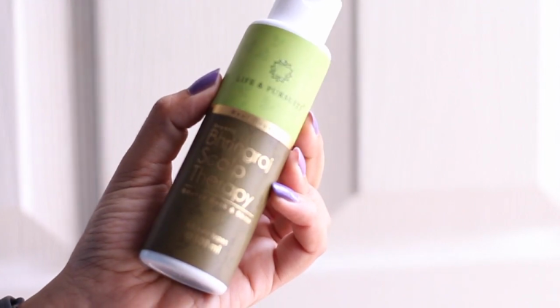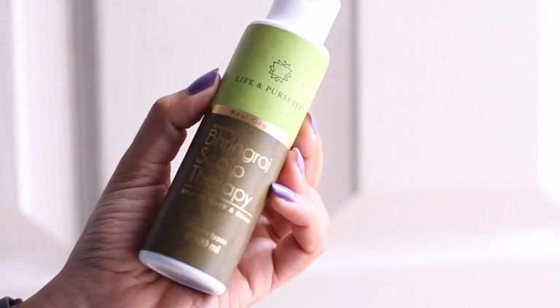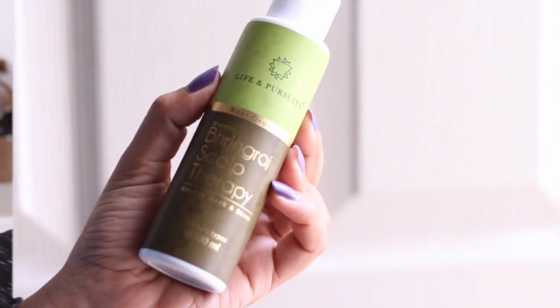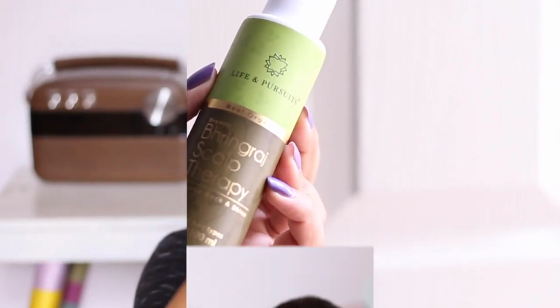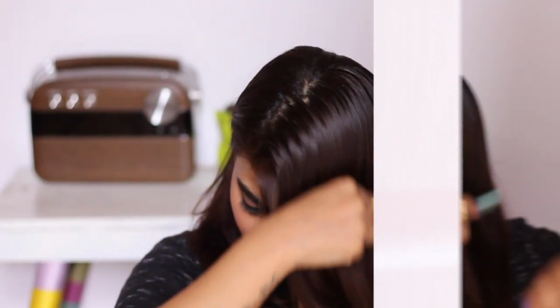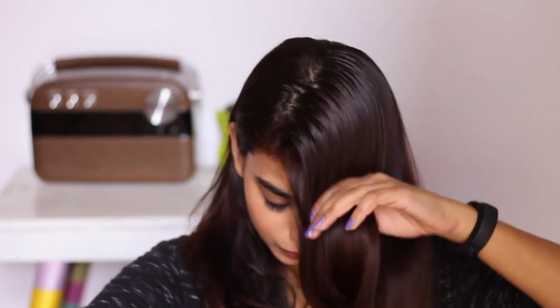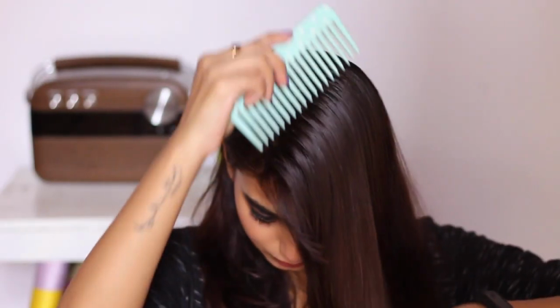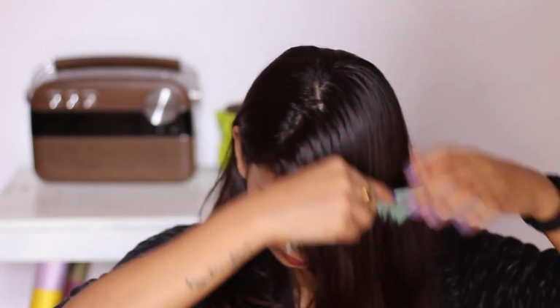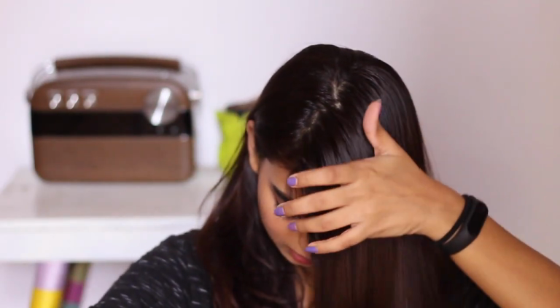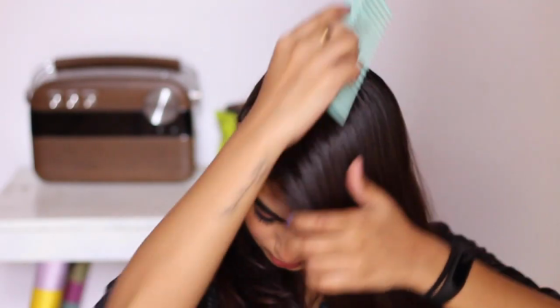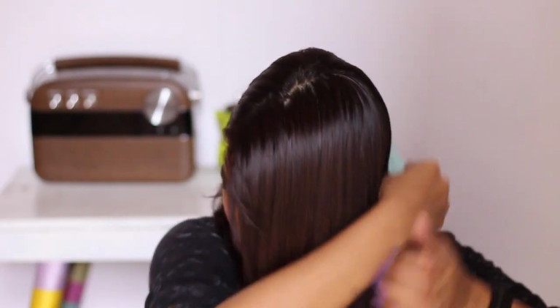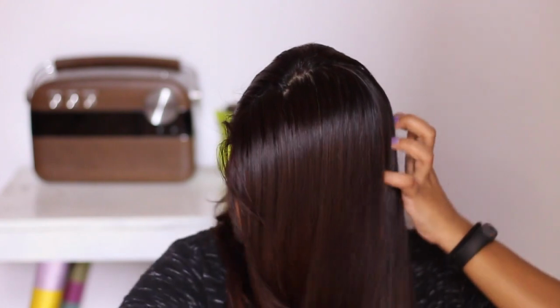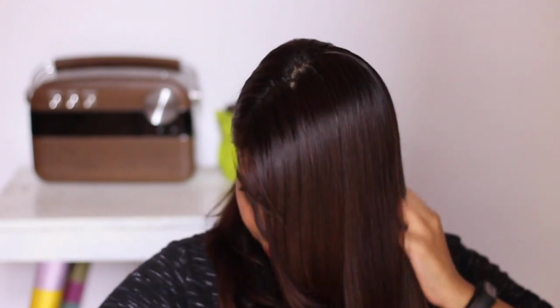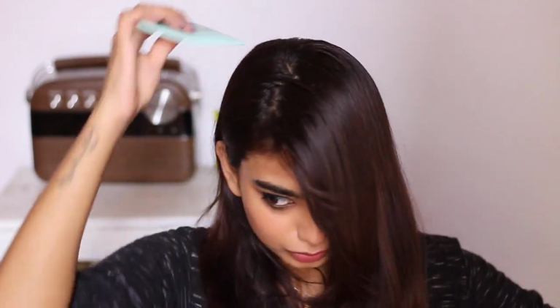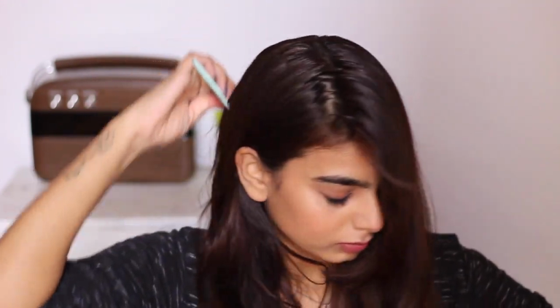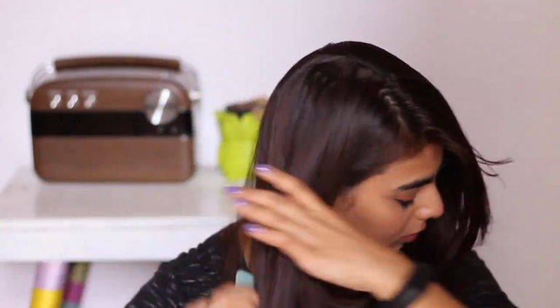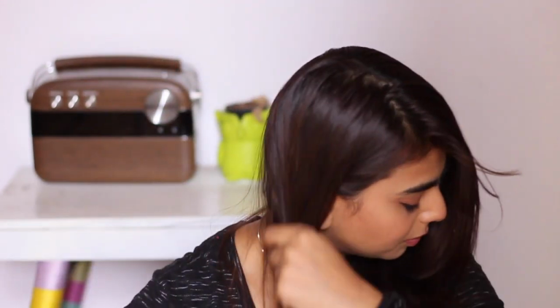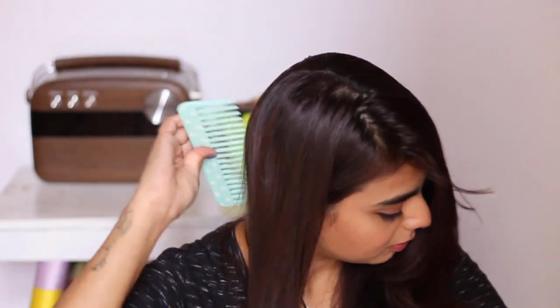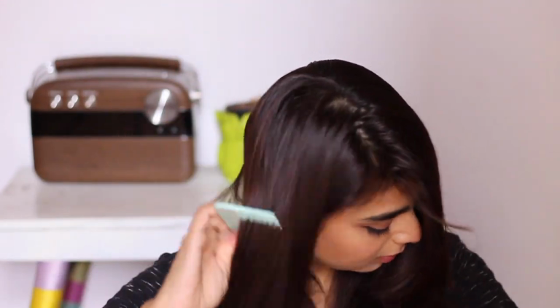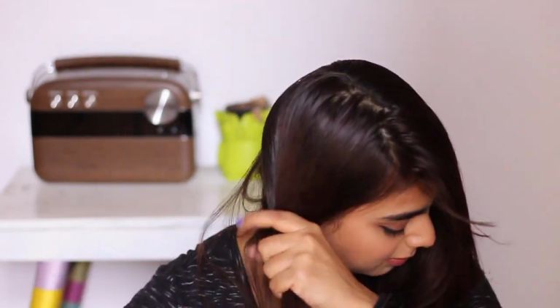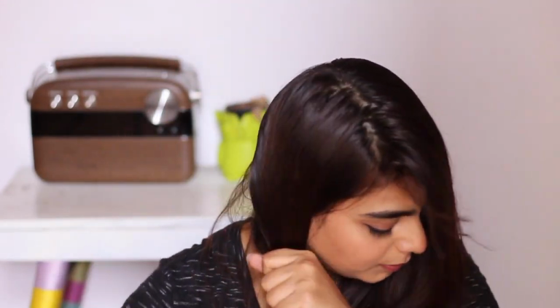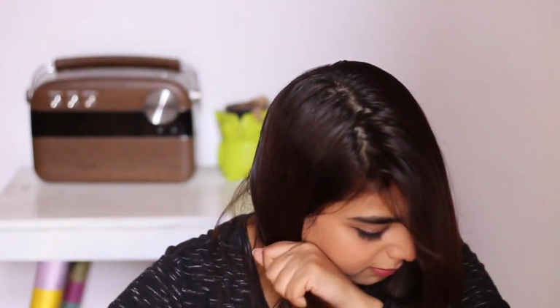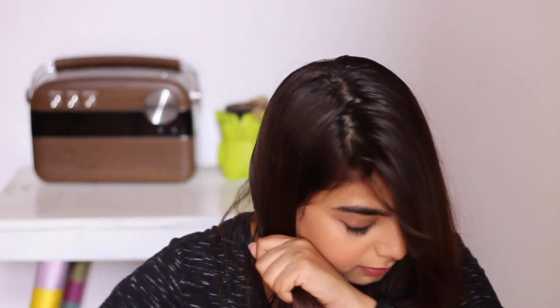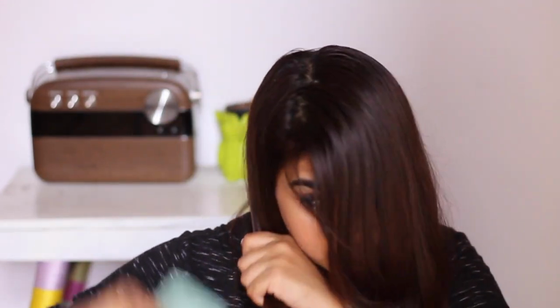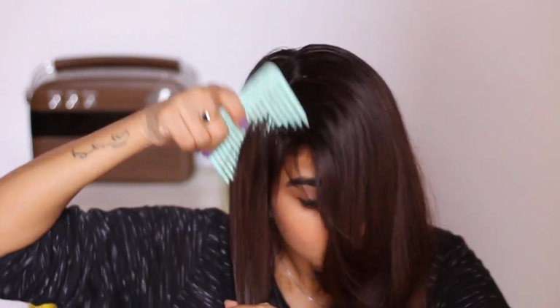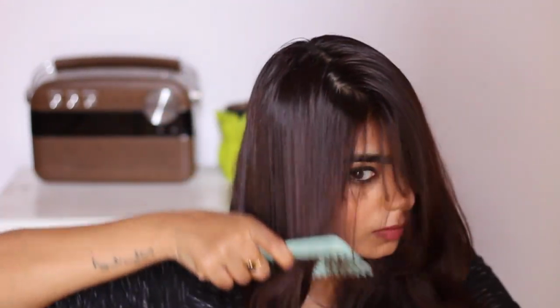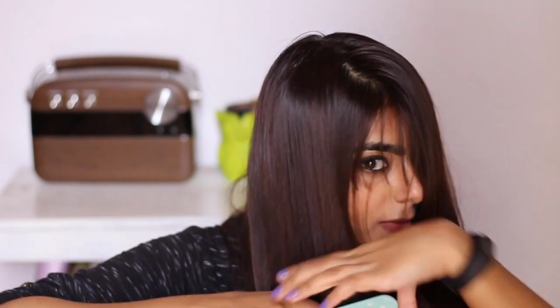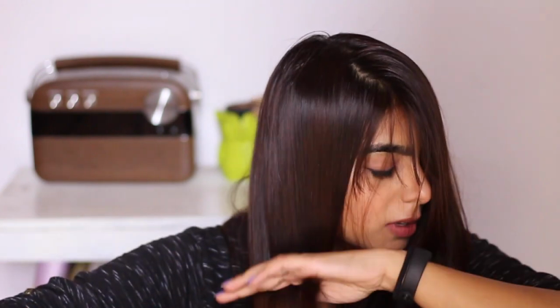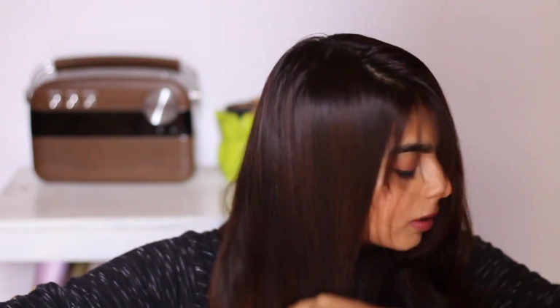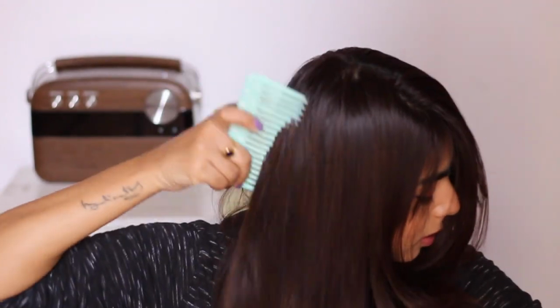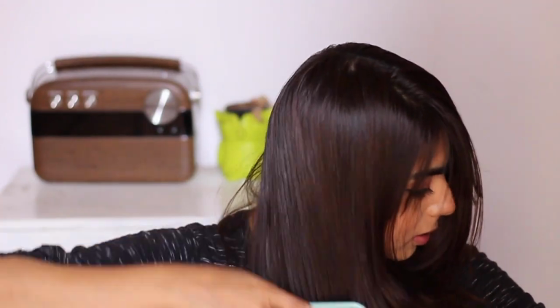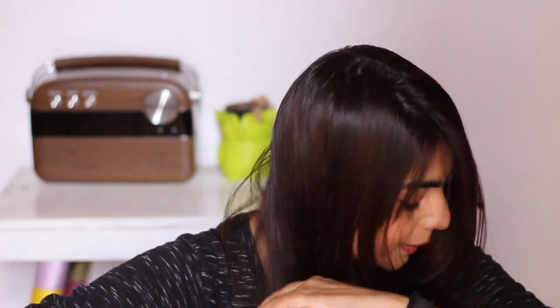What I like to do is always get rid of the knots before I start oiling my hair or using any hair mask. Make sure that you get rid of all the knots in your hair.